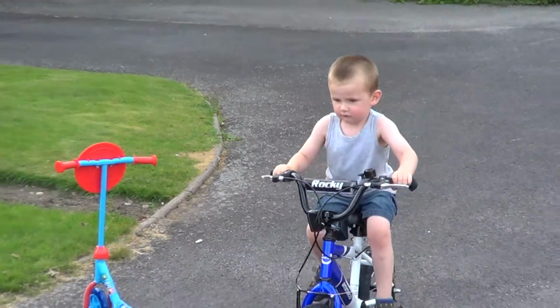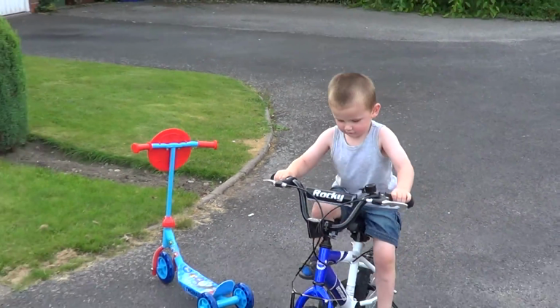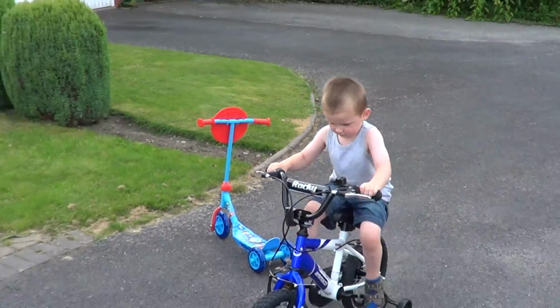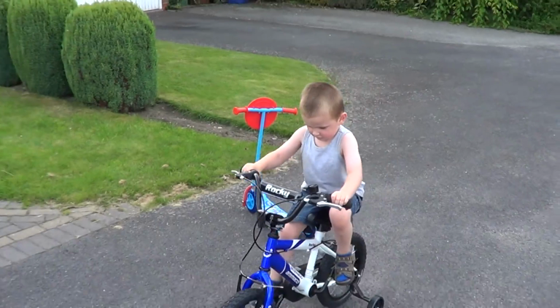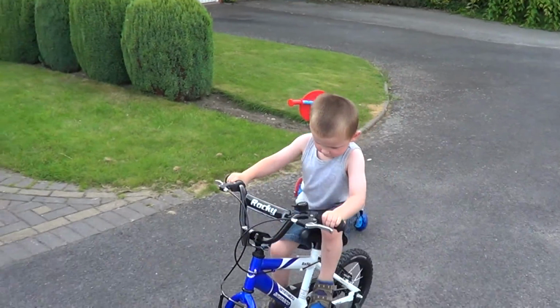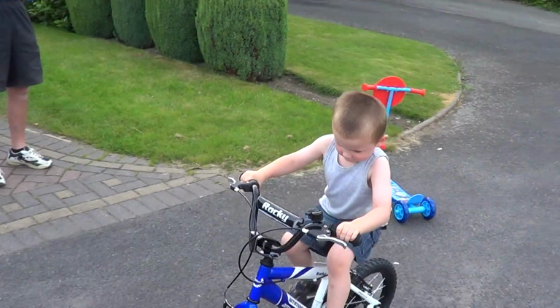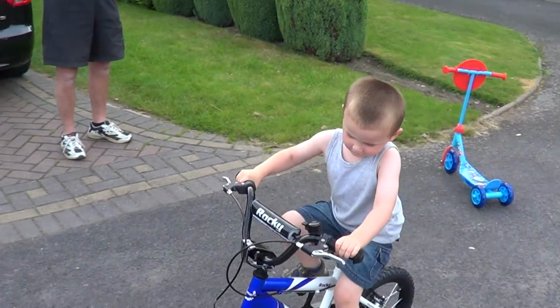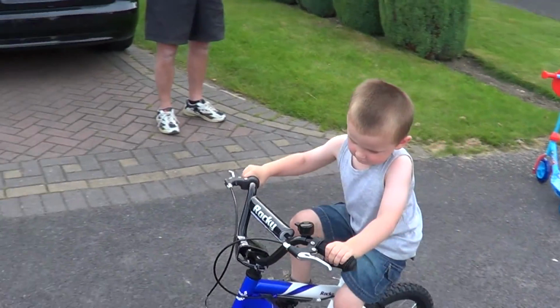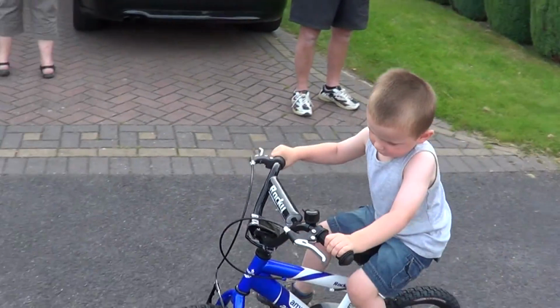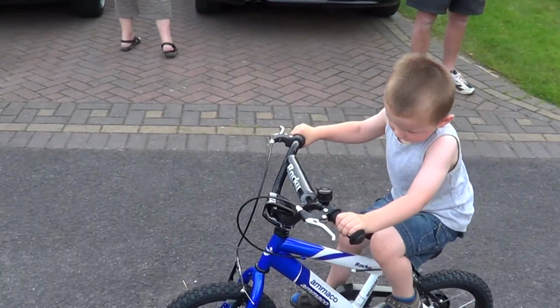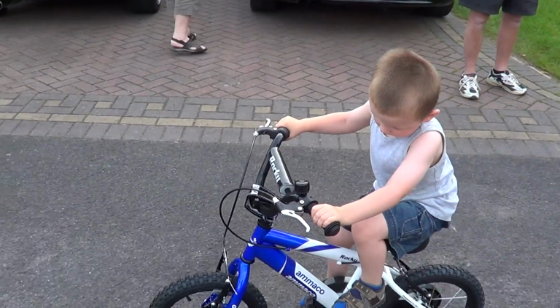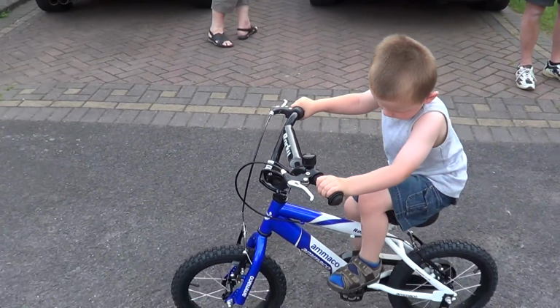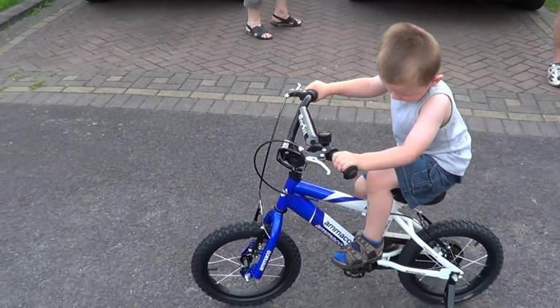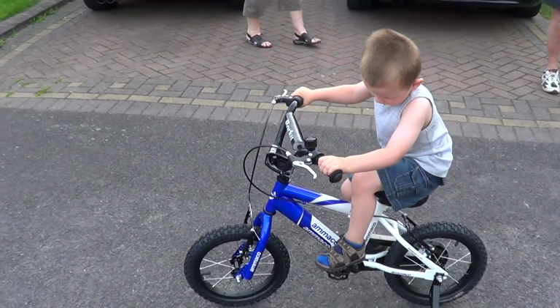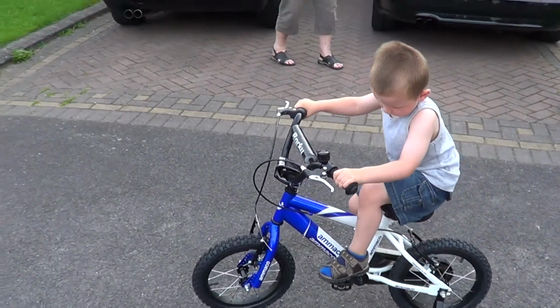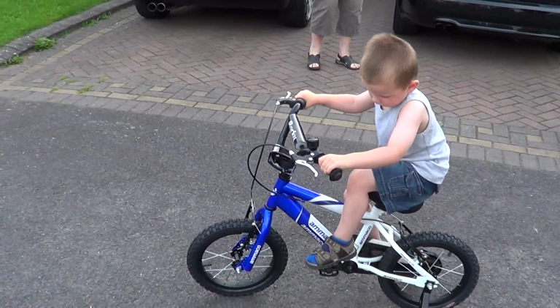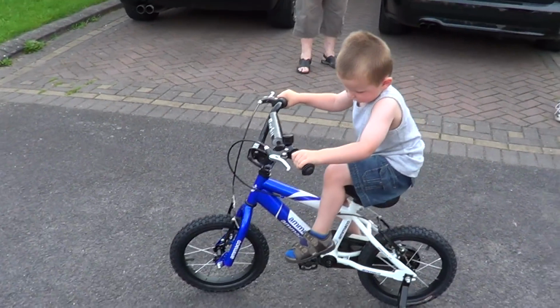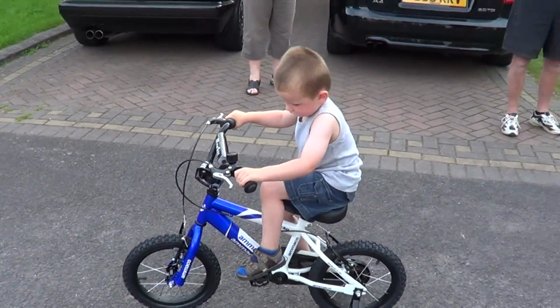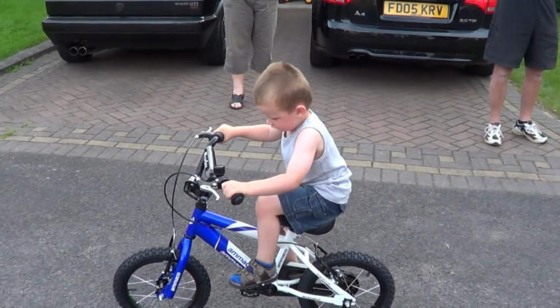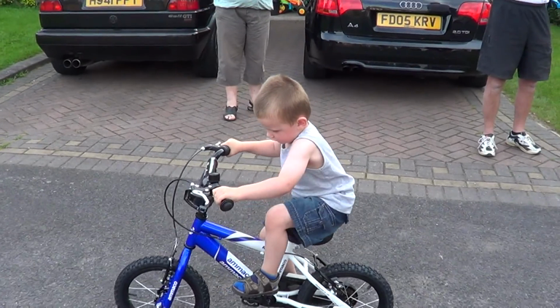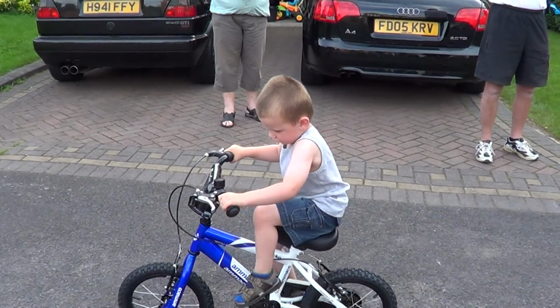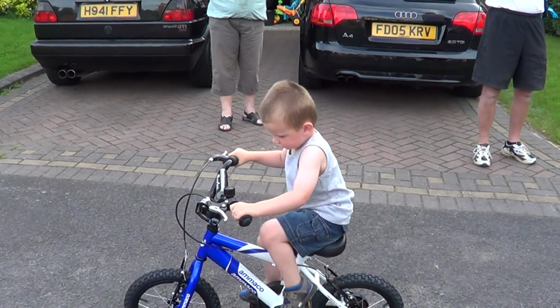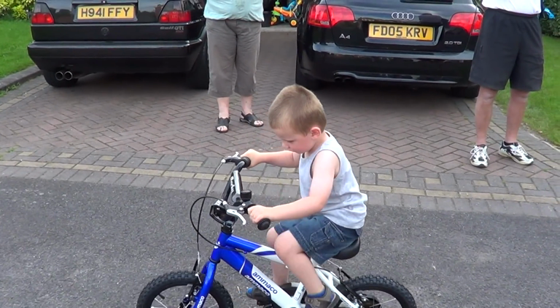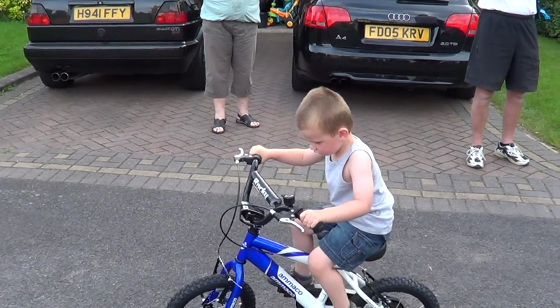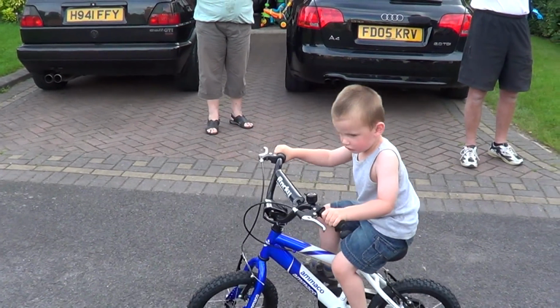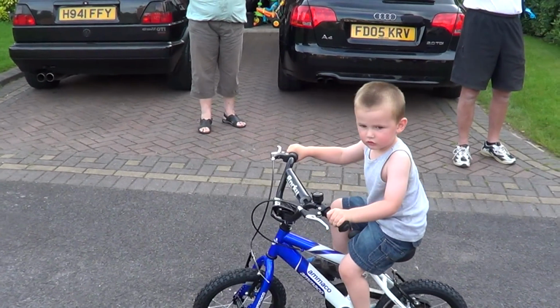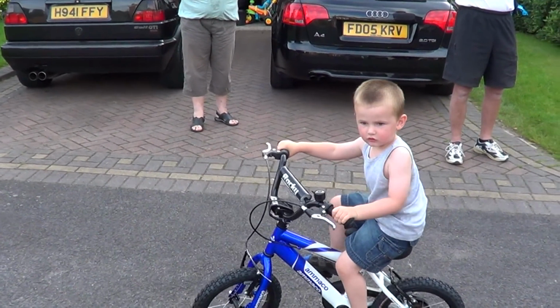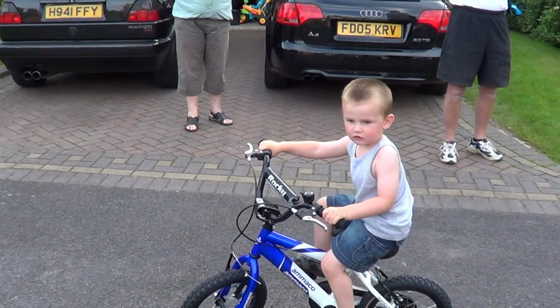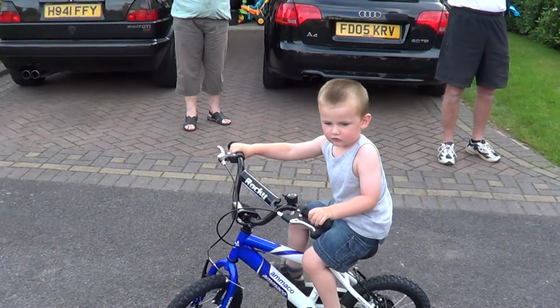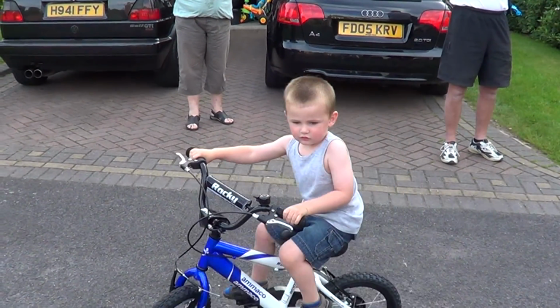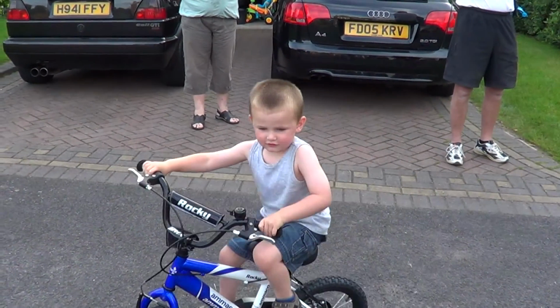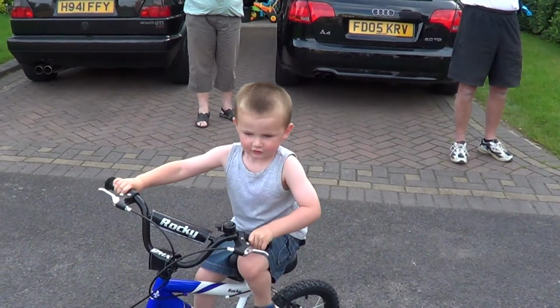Well done. Keep it going. Keep pedaling. You have to stand up and pedal a little. Can you? That's it.